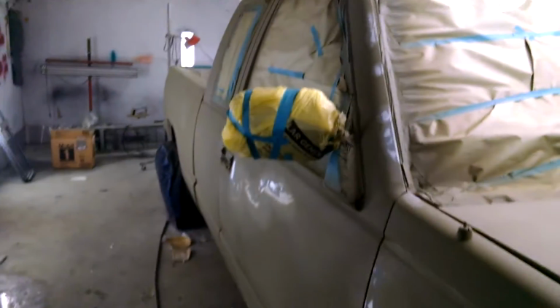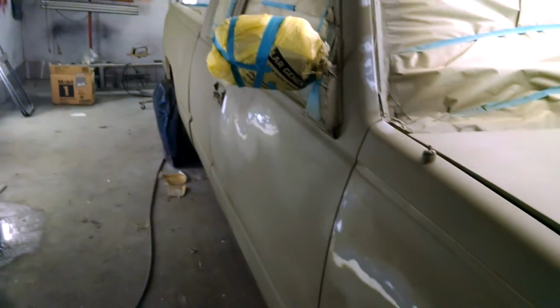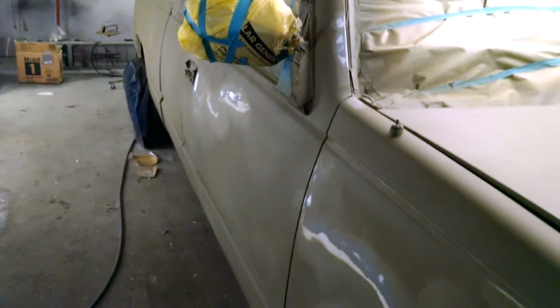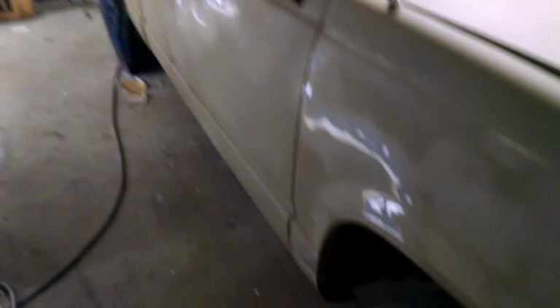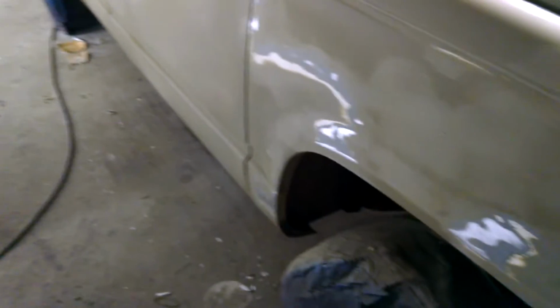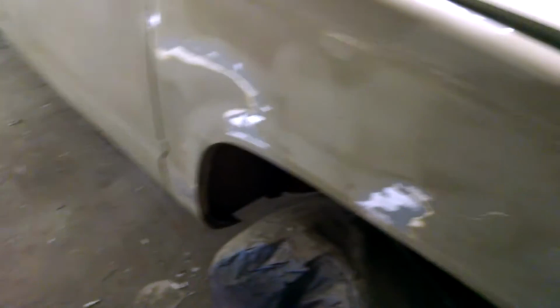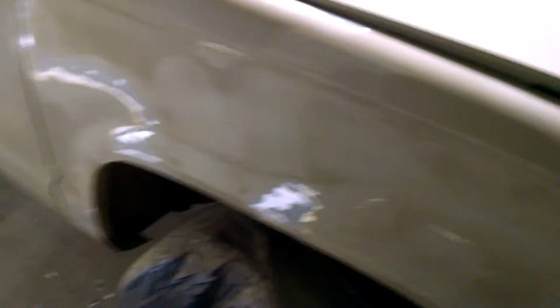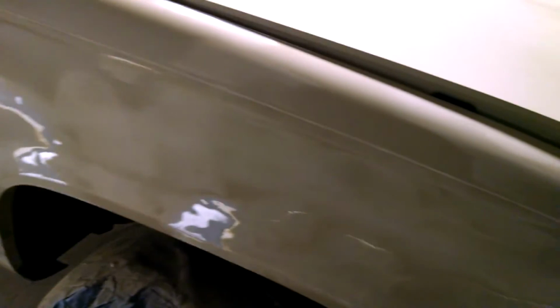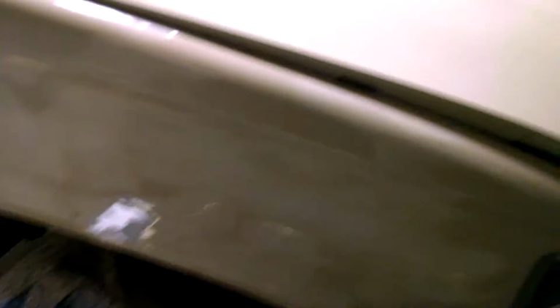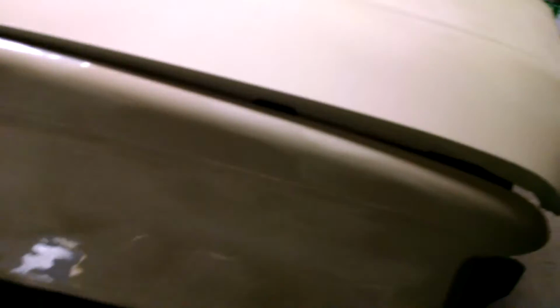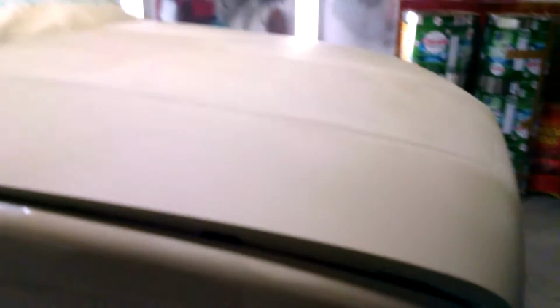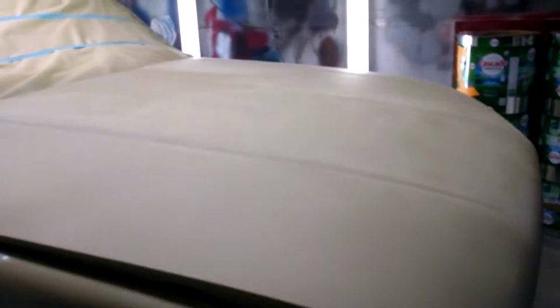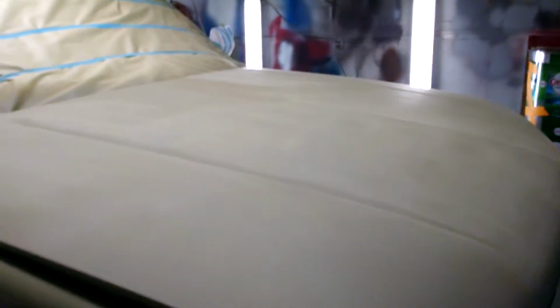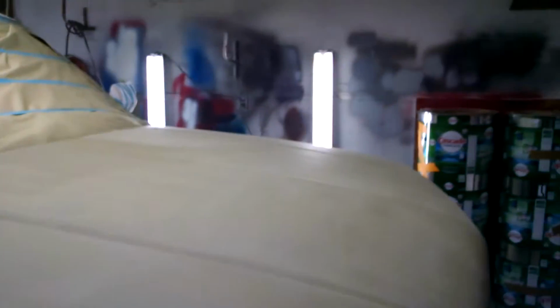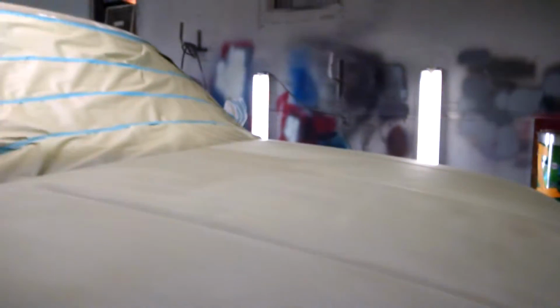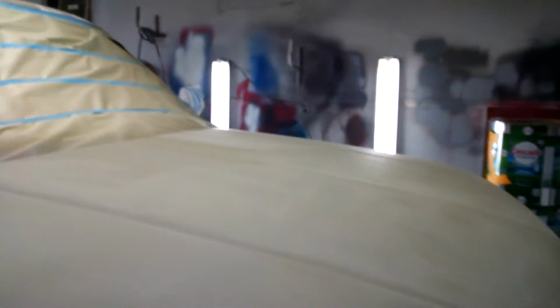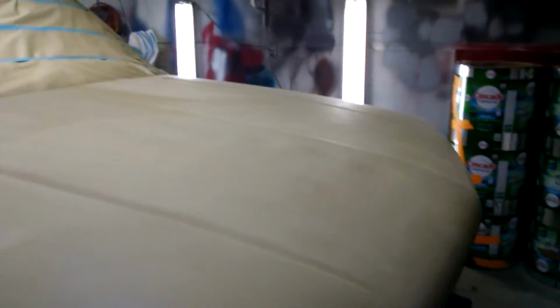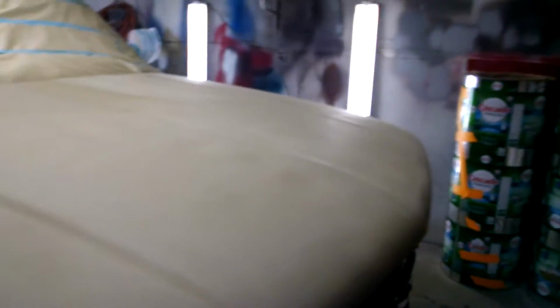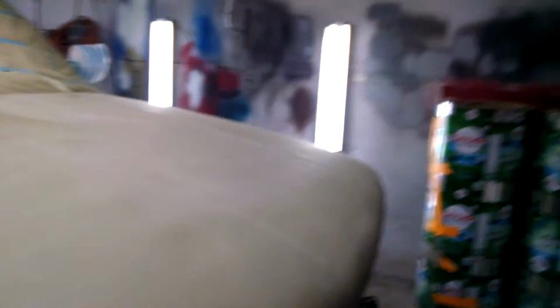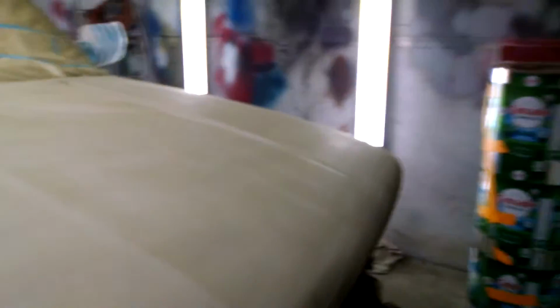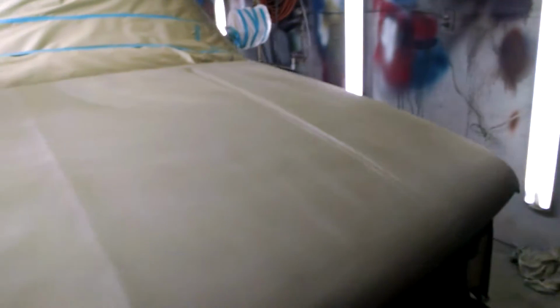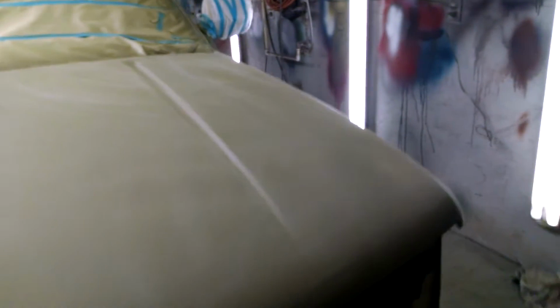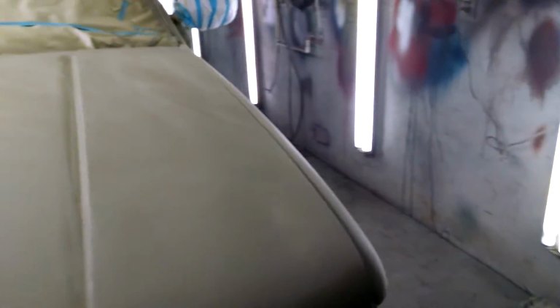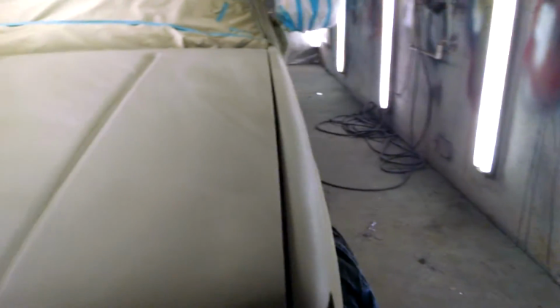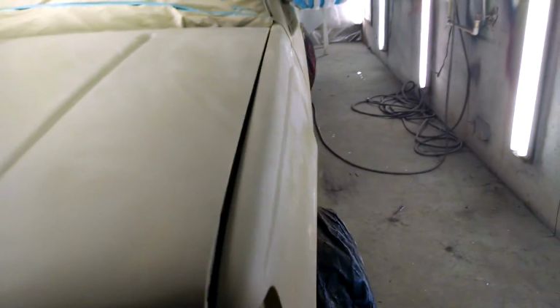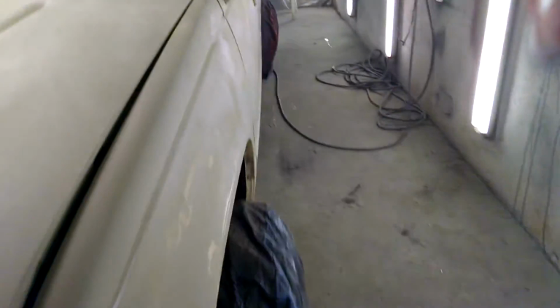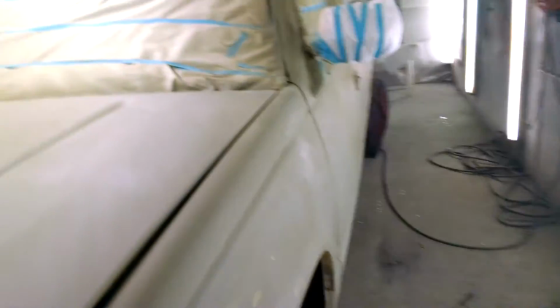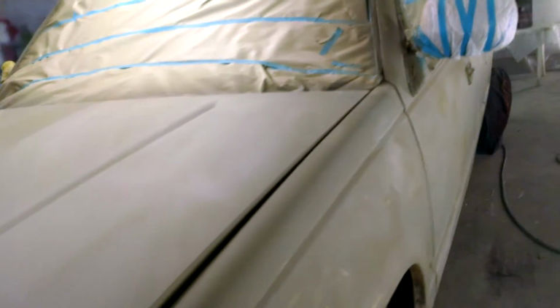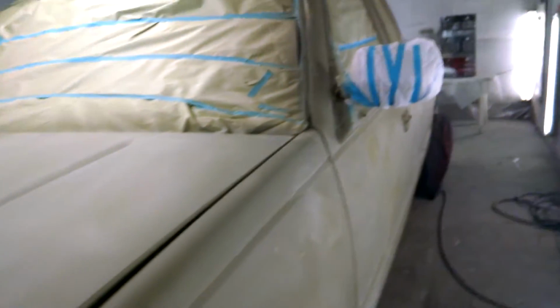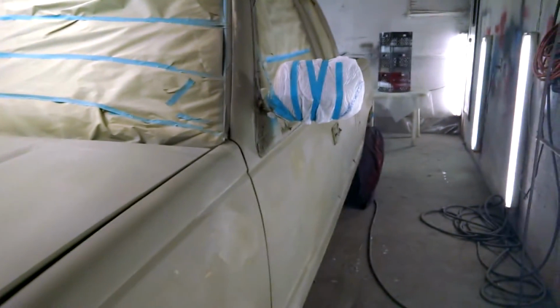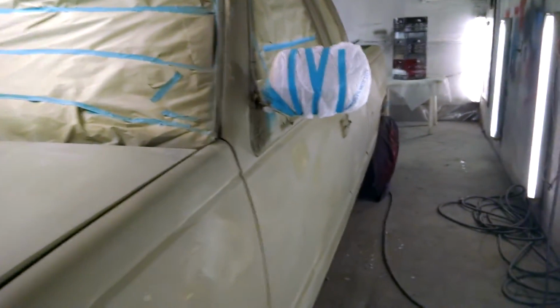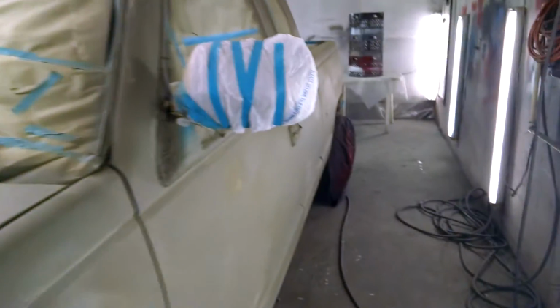This is my '93 project truck. I've been working on this a couple of years. I bought it from a guy who was hurting for money, a neighbor up the road. I got it for next to nothing, basically scrap metal price.